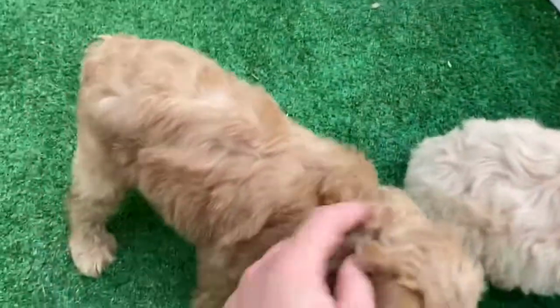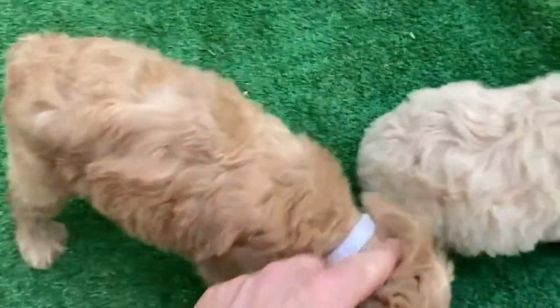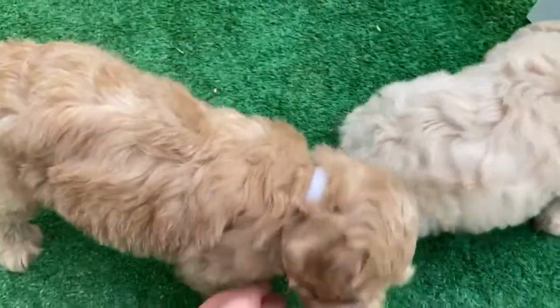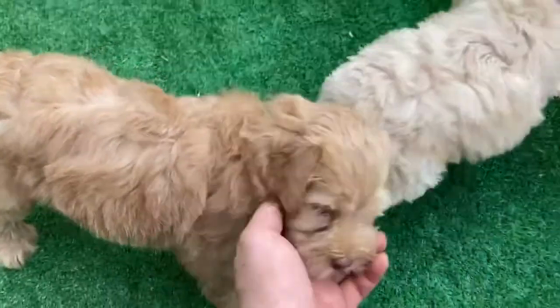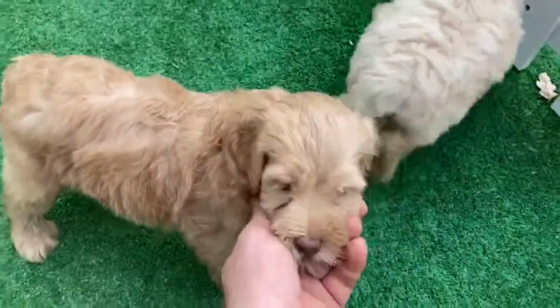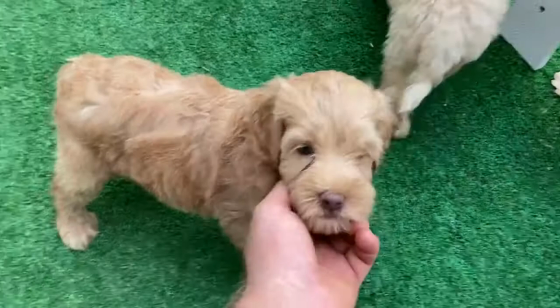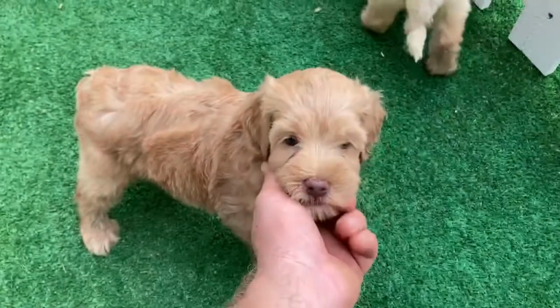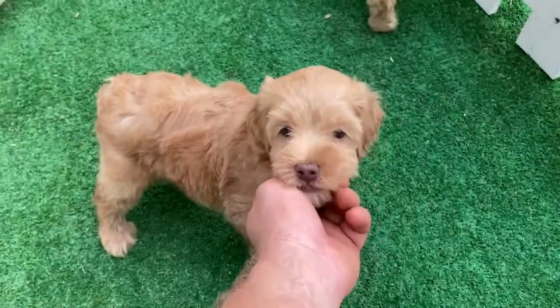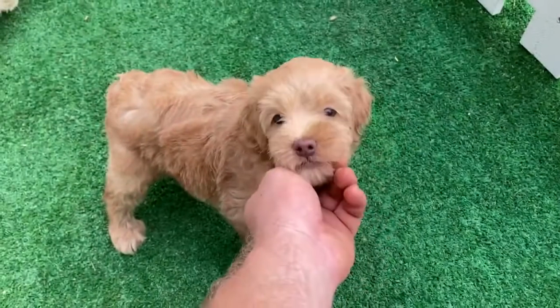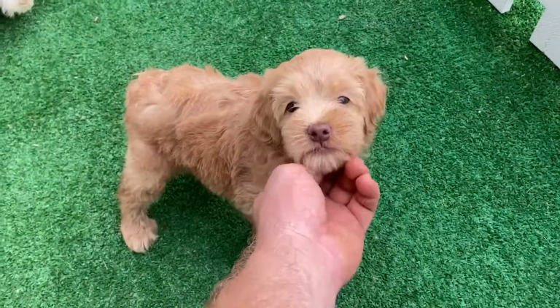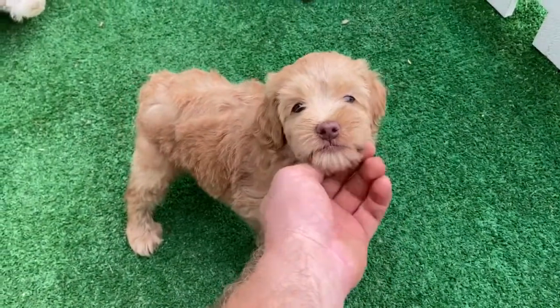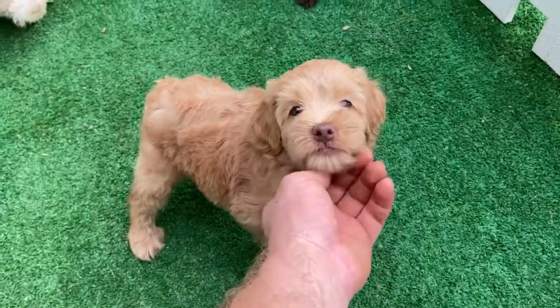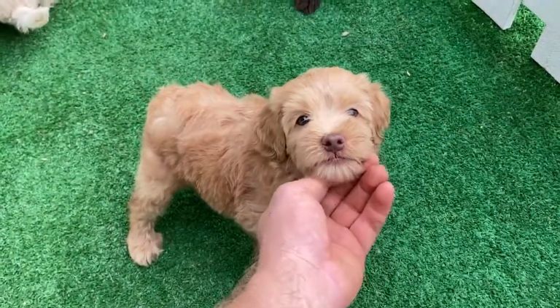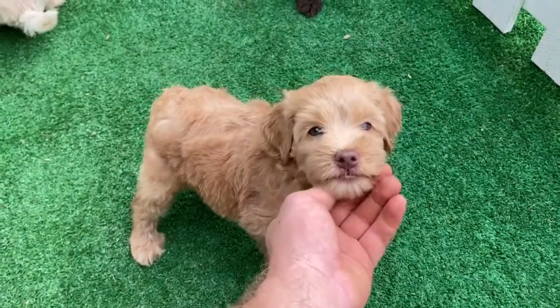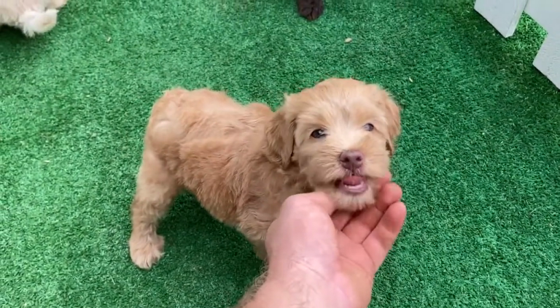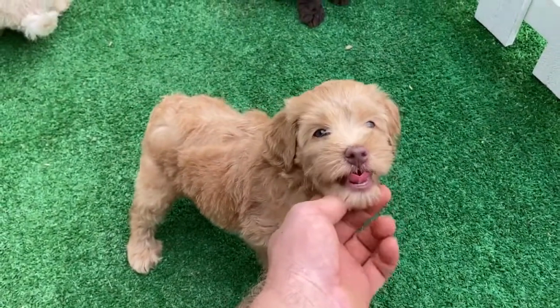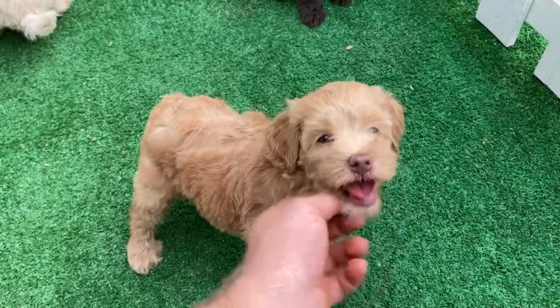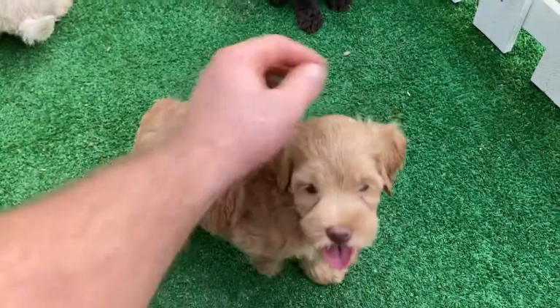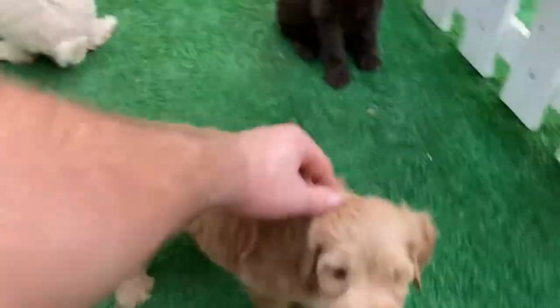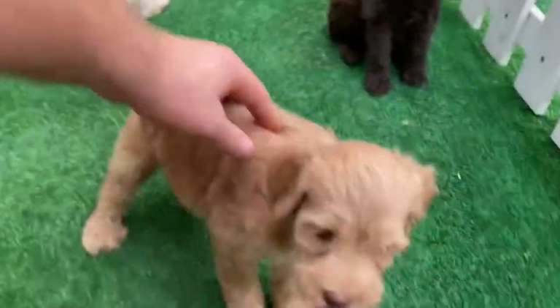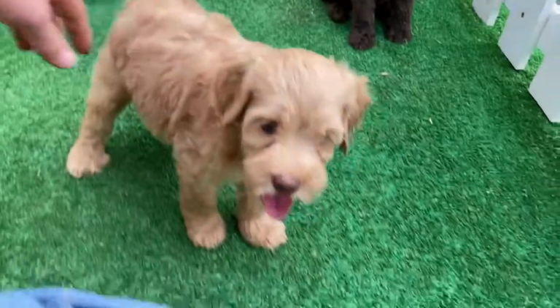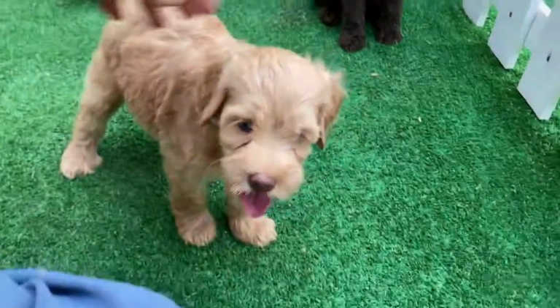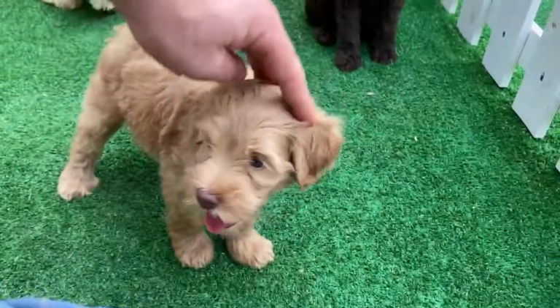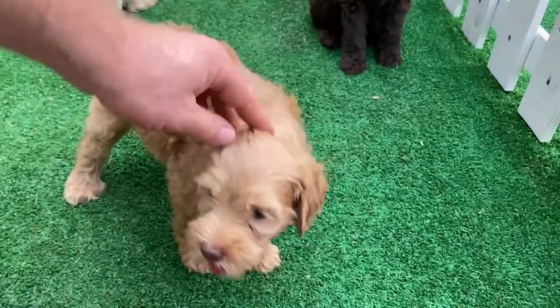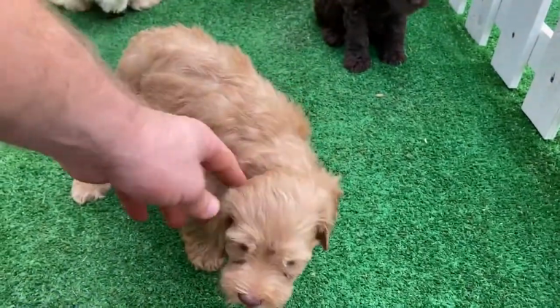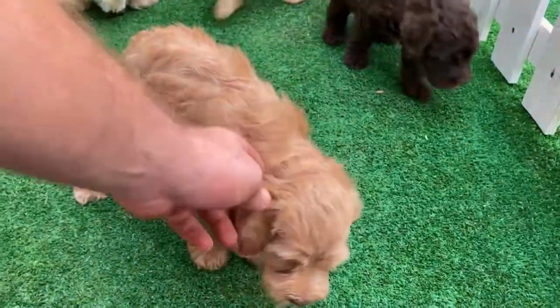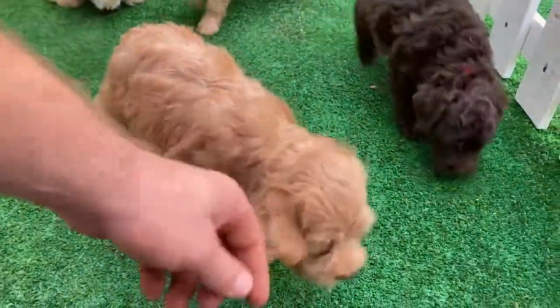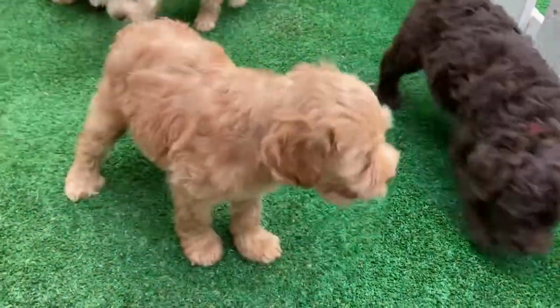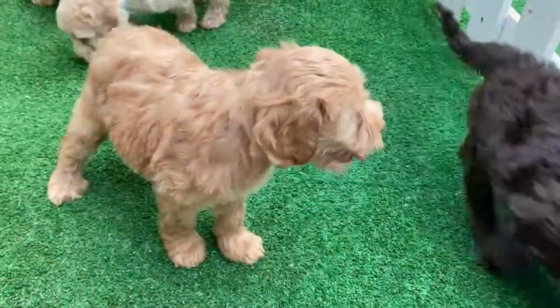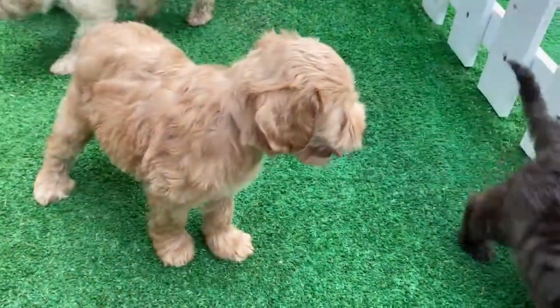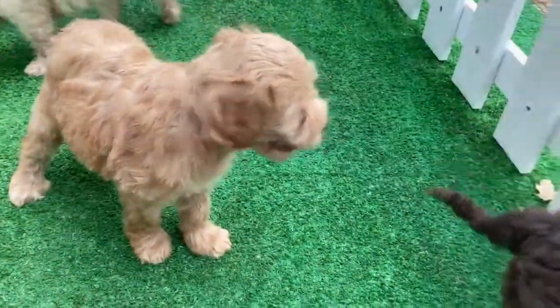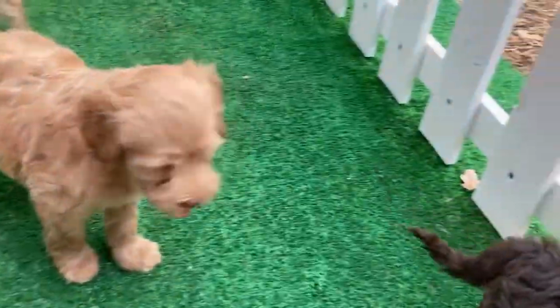This one is girl white. She's a cutie as well. Probably the most sociable of the girls.